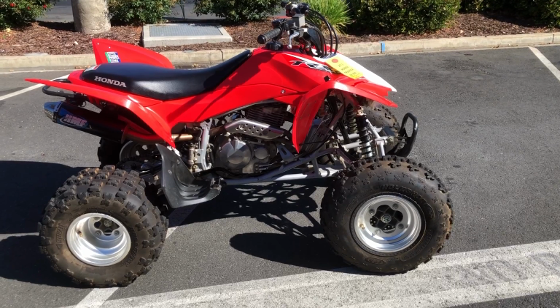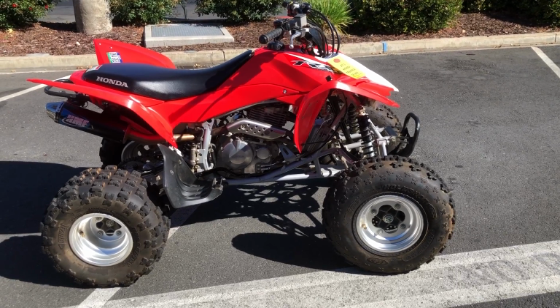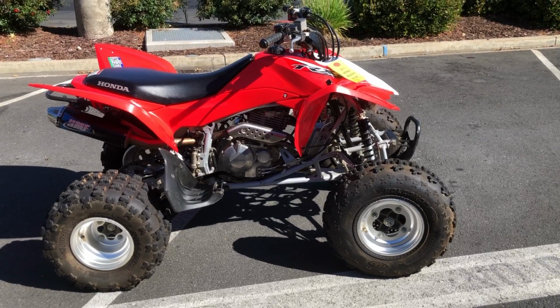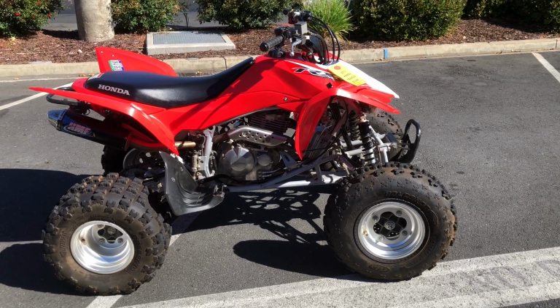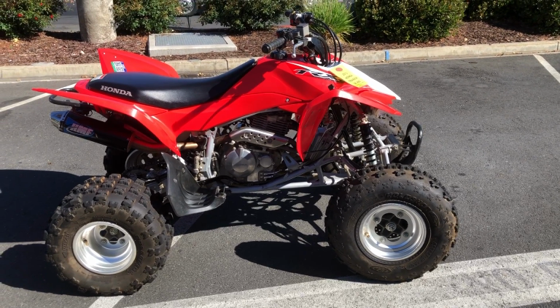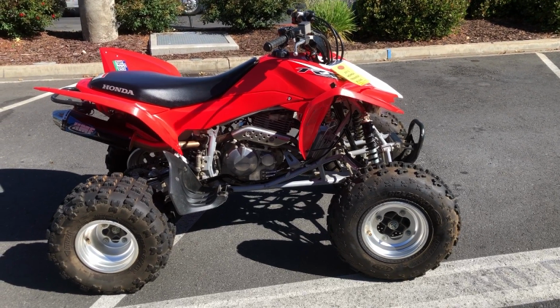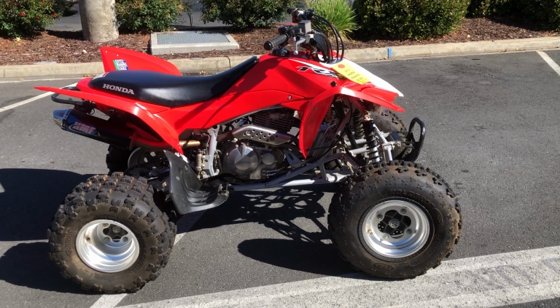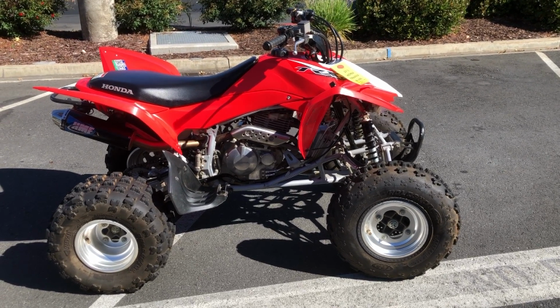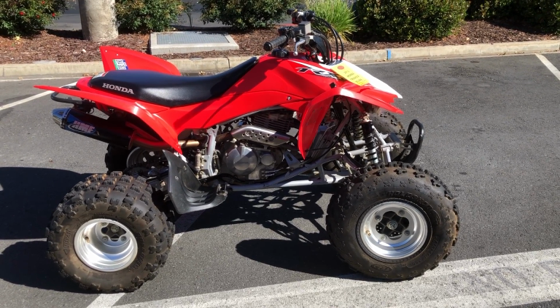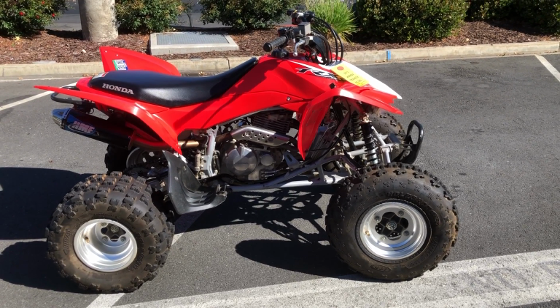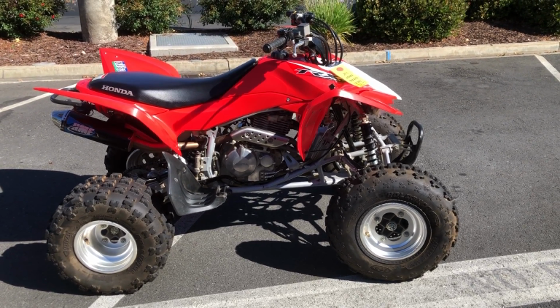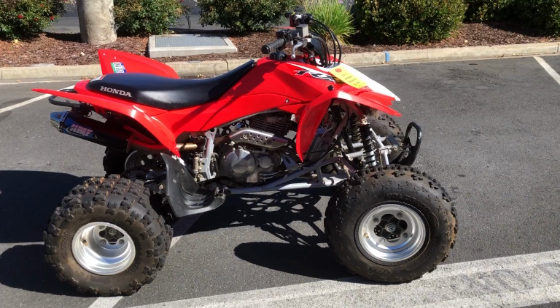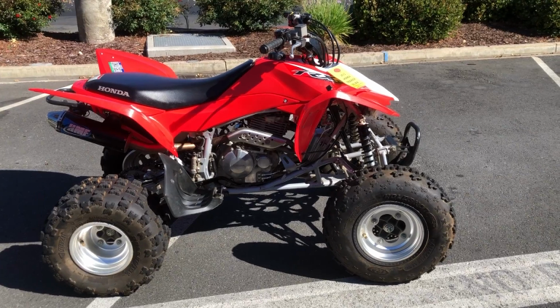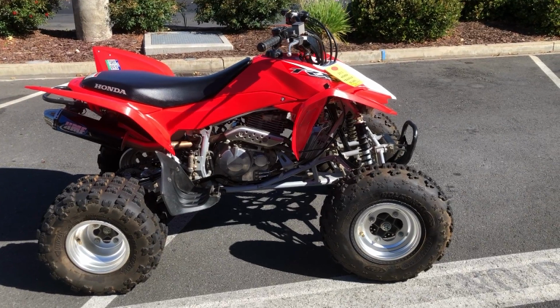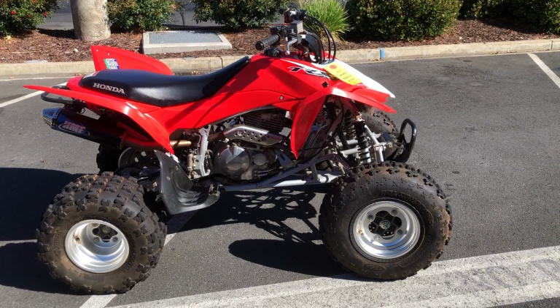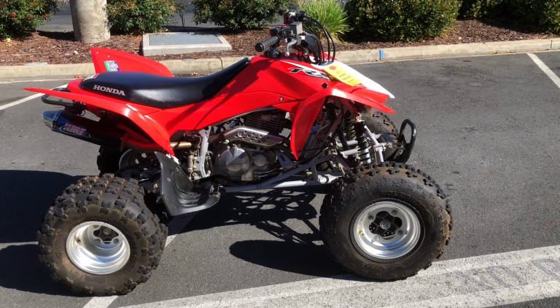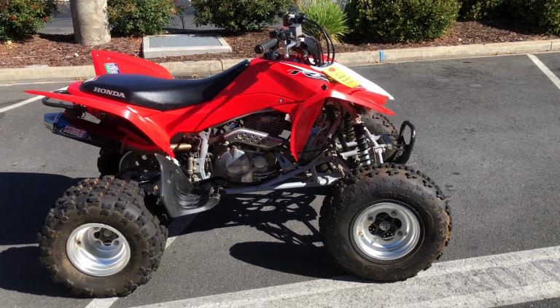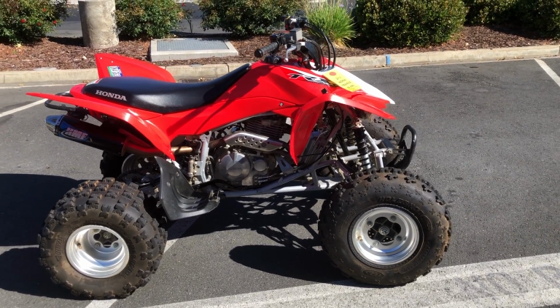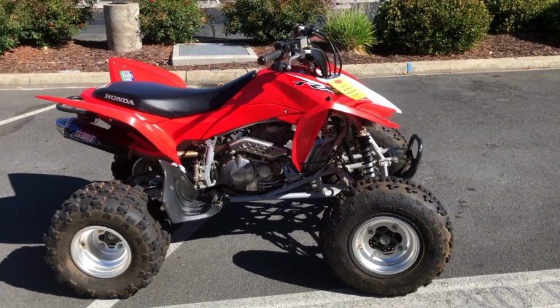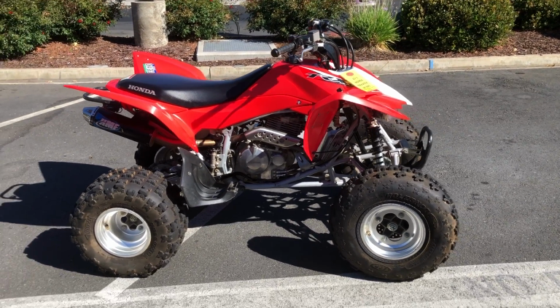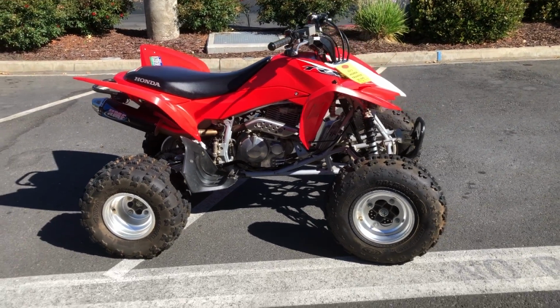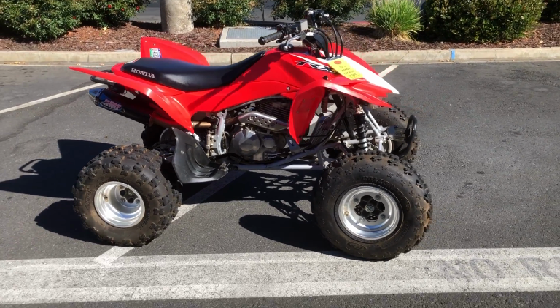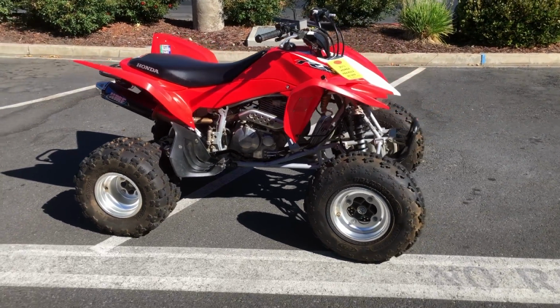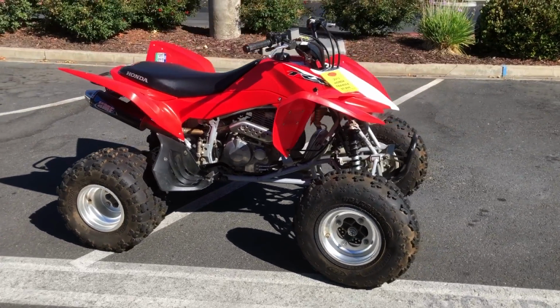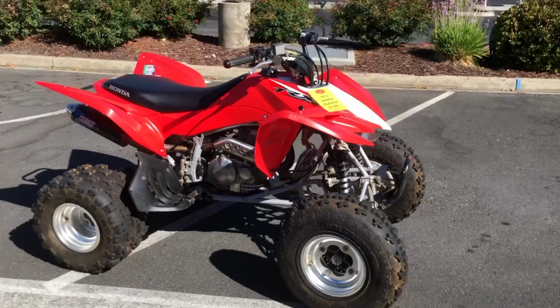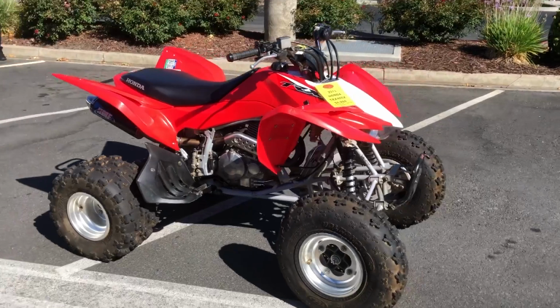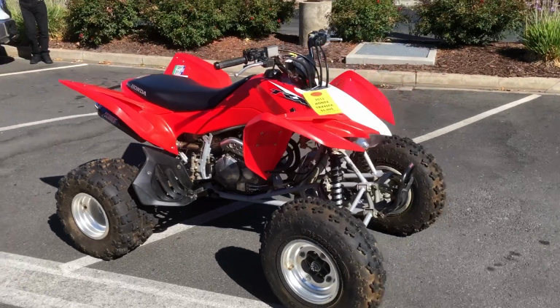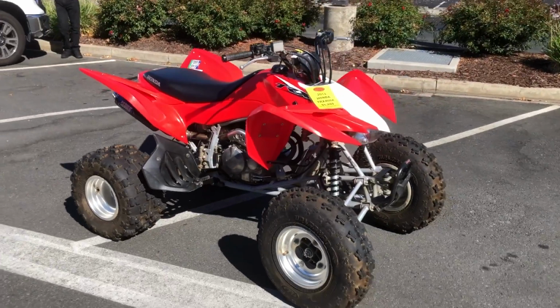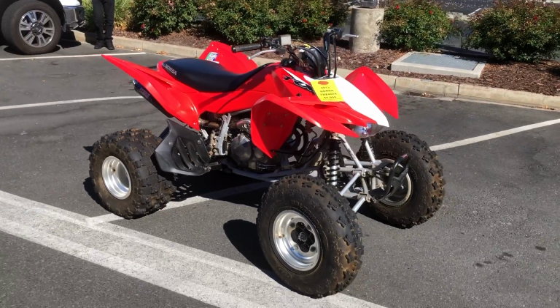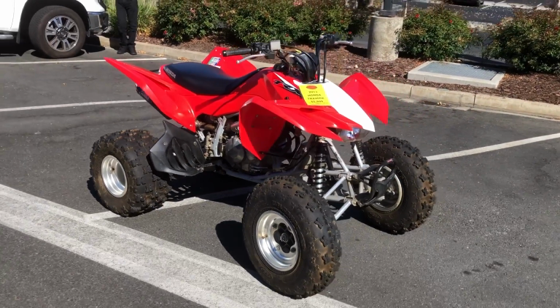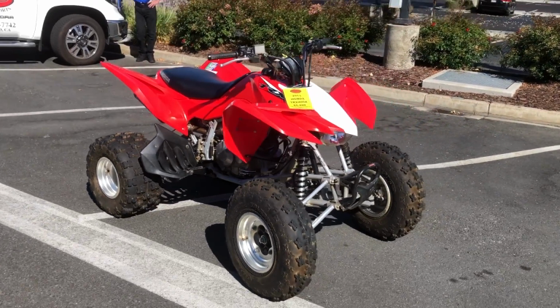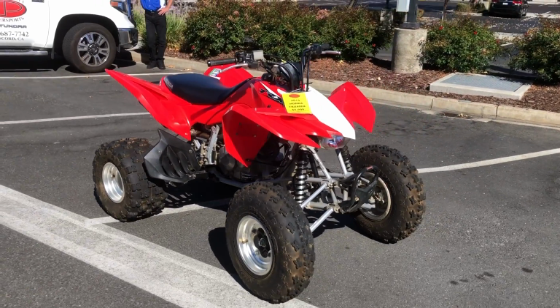Here we are at Contra Costa Power Sports, and today we have our 2013 Honda TRX 400x. They haven't made these in a while, and this one is in beautiful condition.